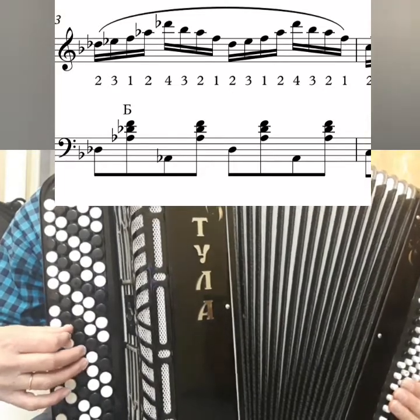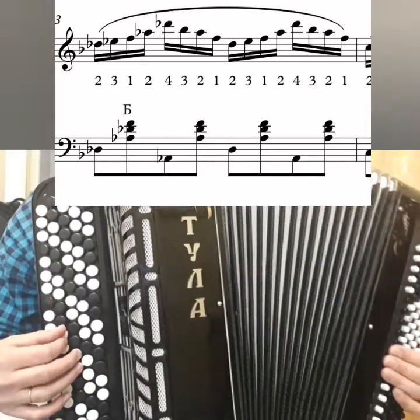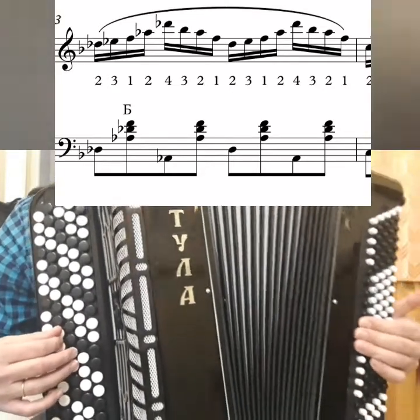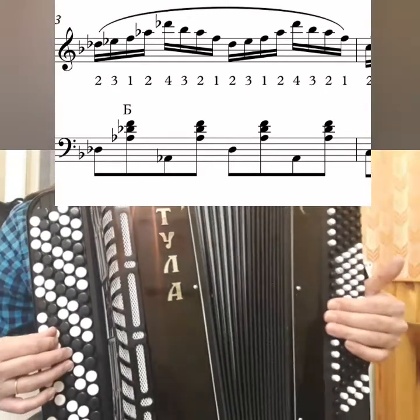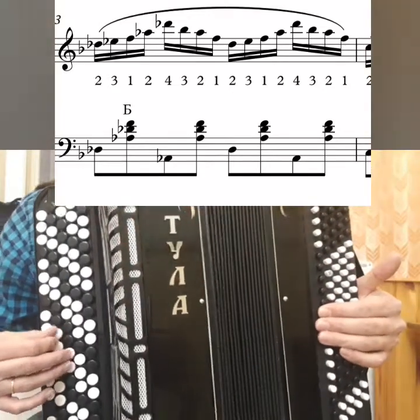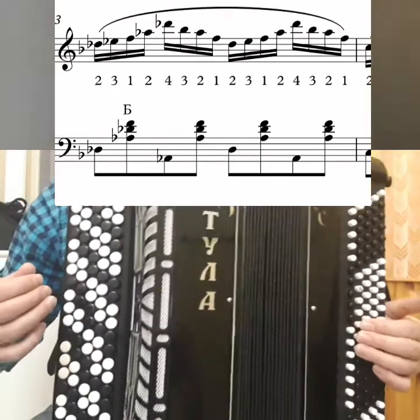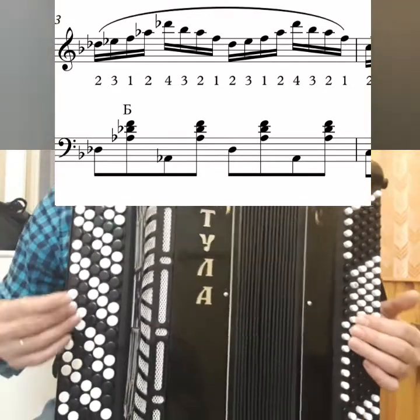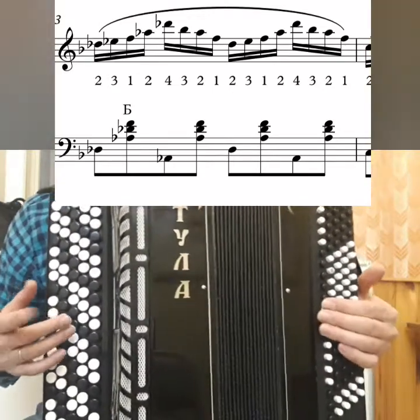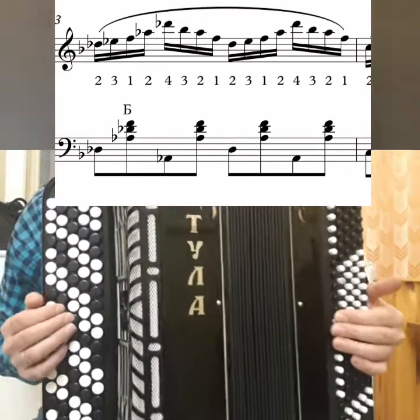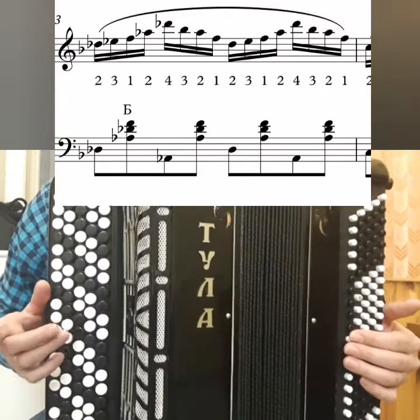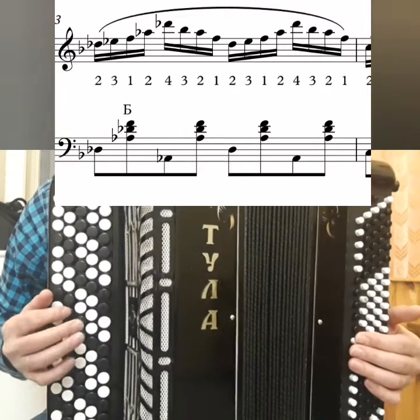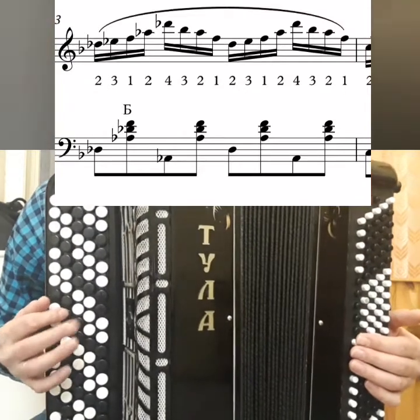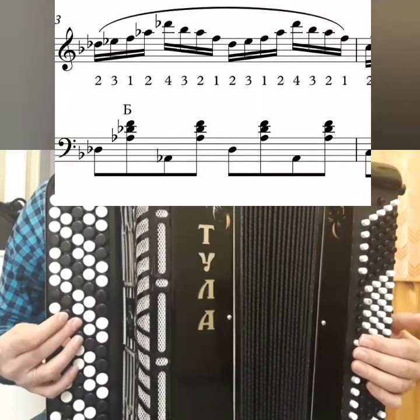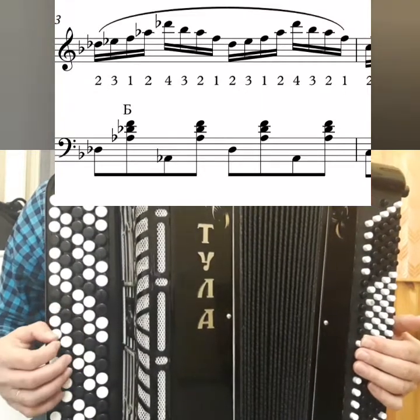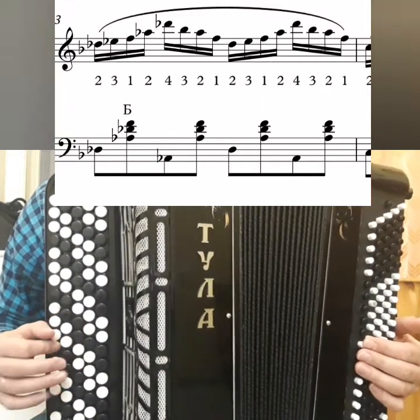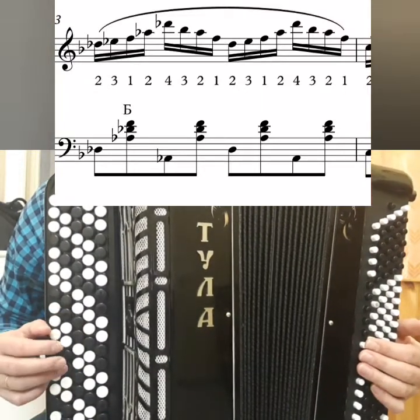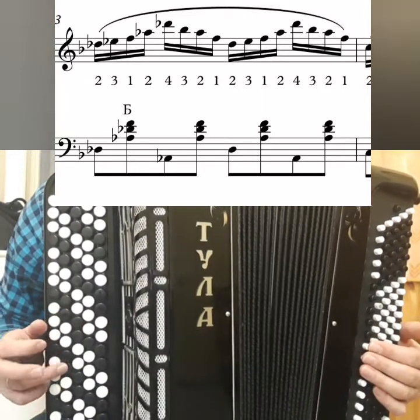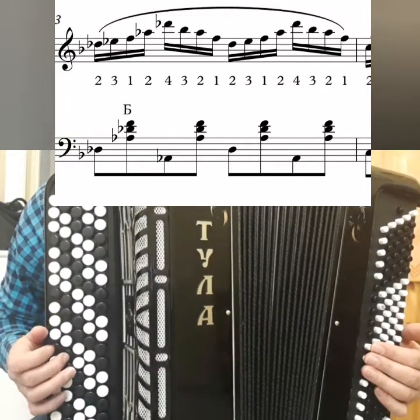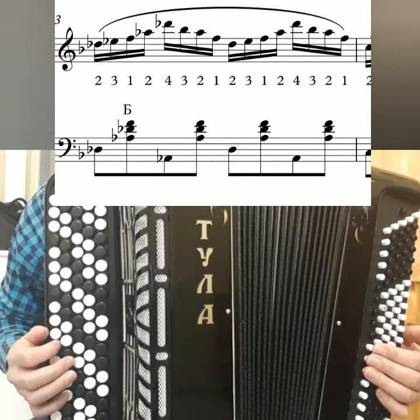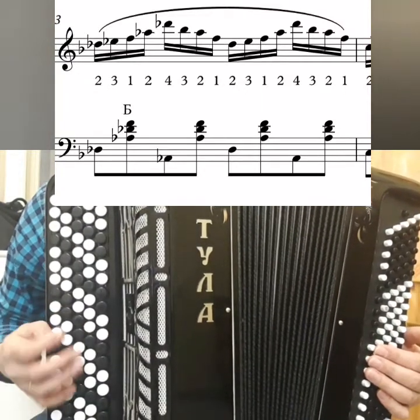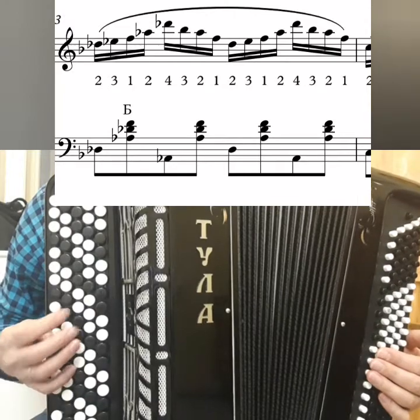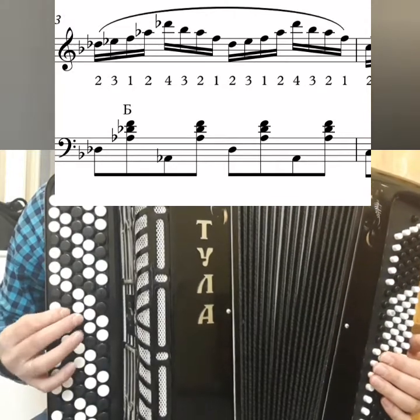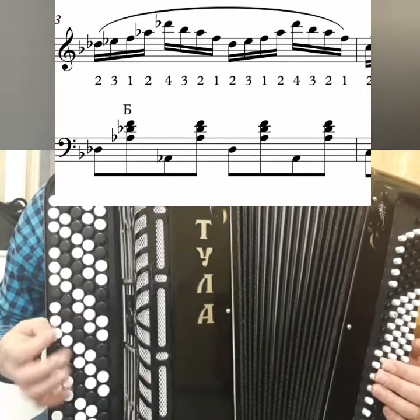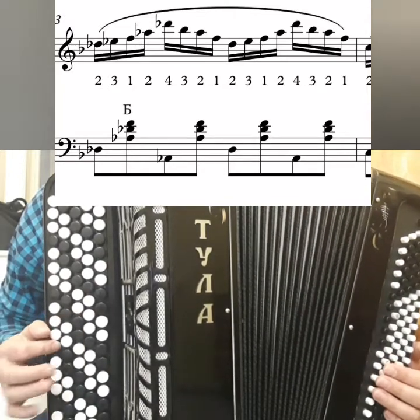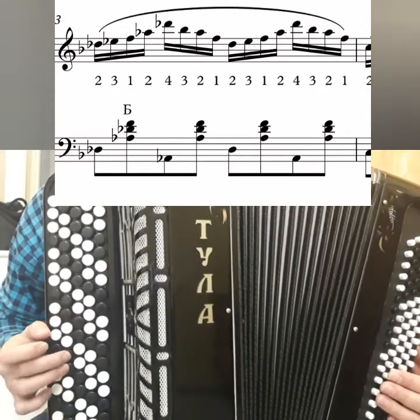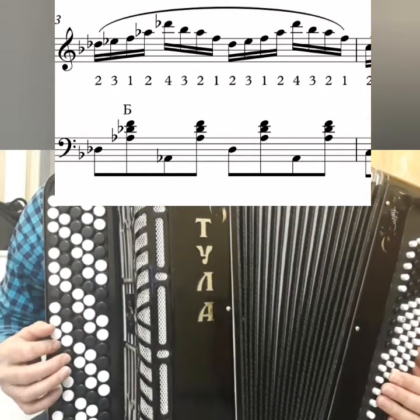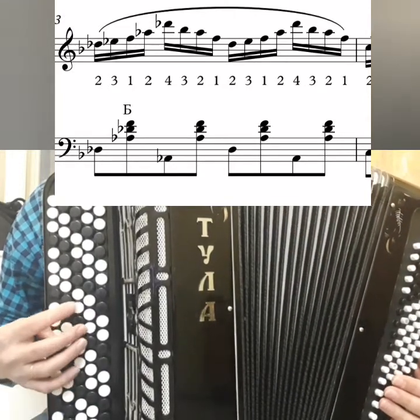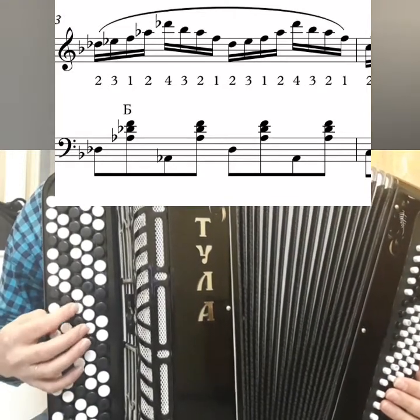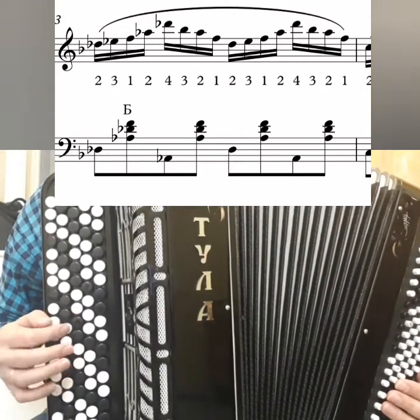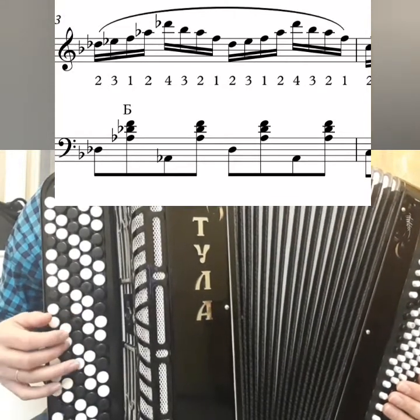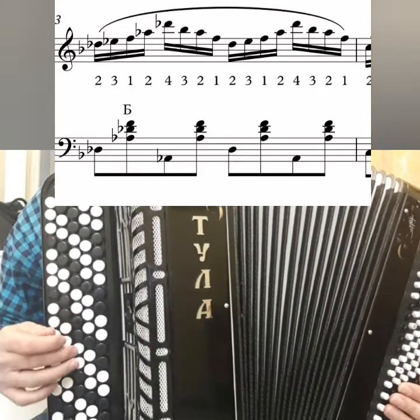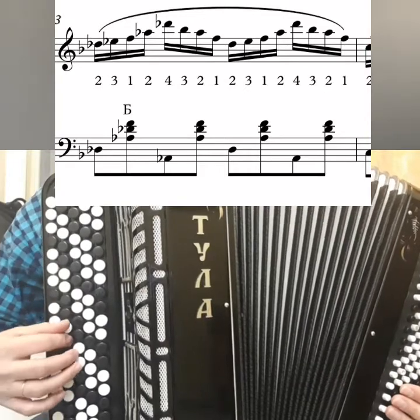All together: D-flat, E-flat, F, A-flat, D-flat, B-flat, A-flat, F. Then C, D, E, G, C, A, G, E.